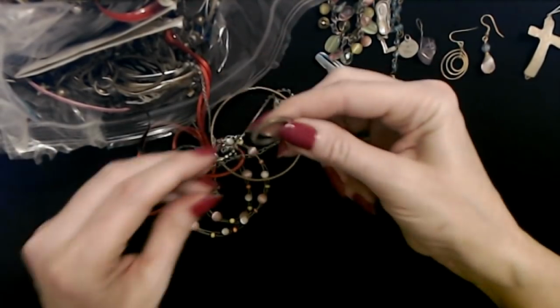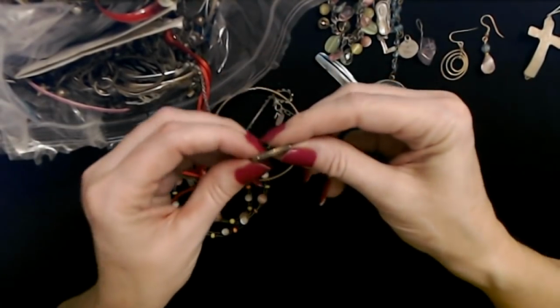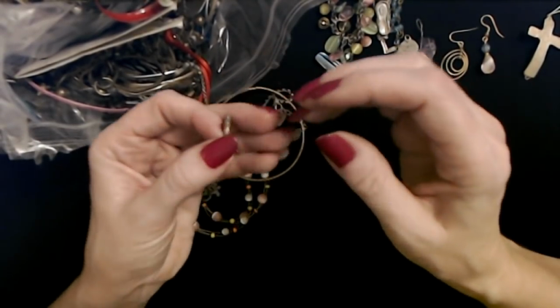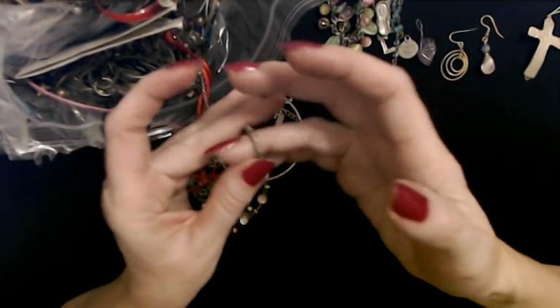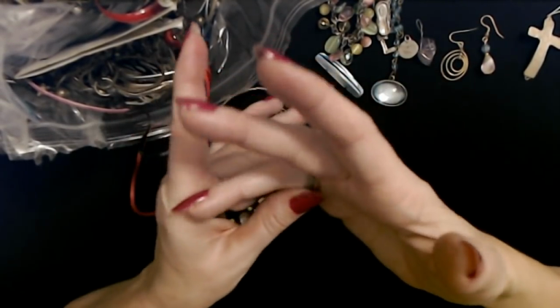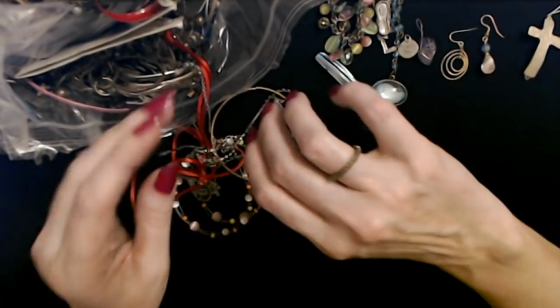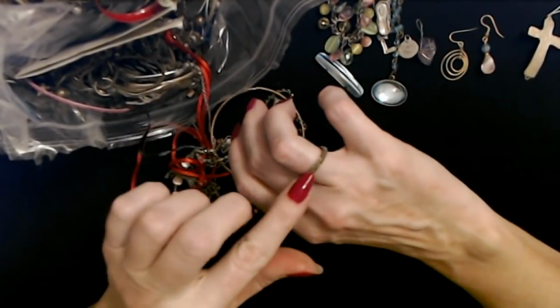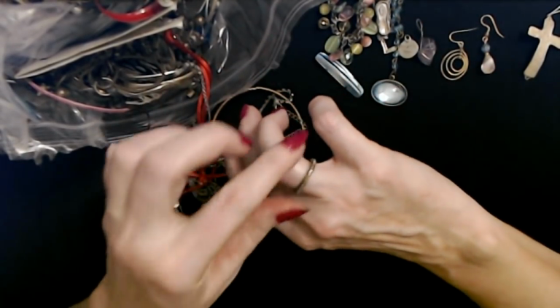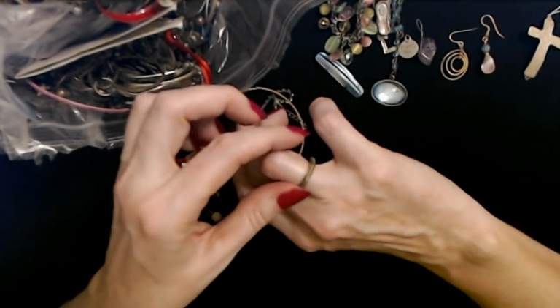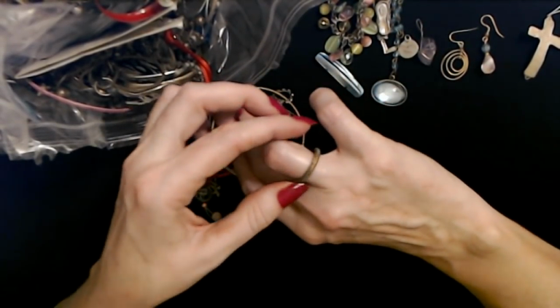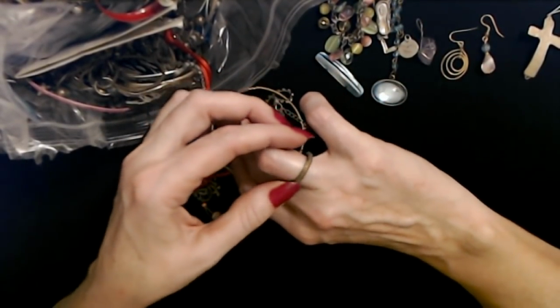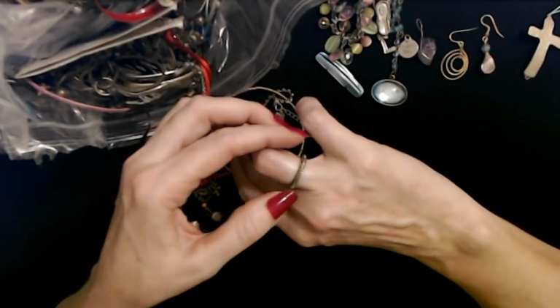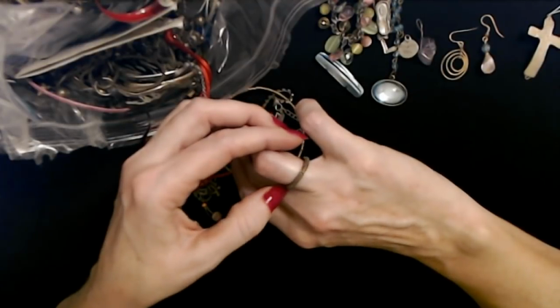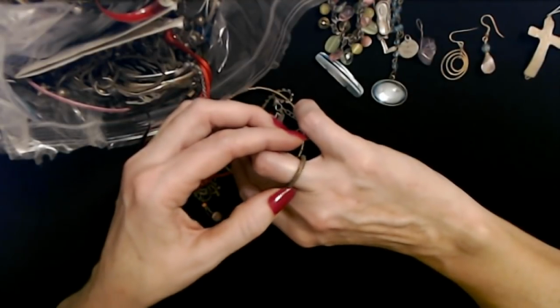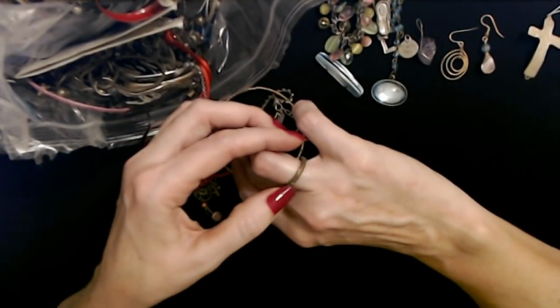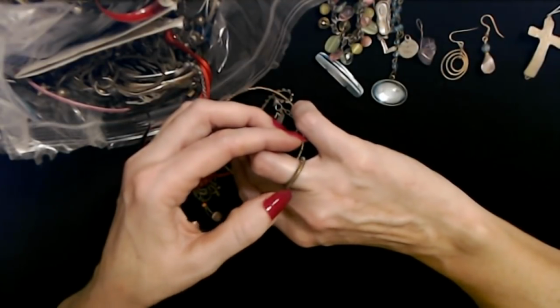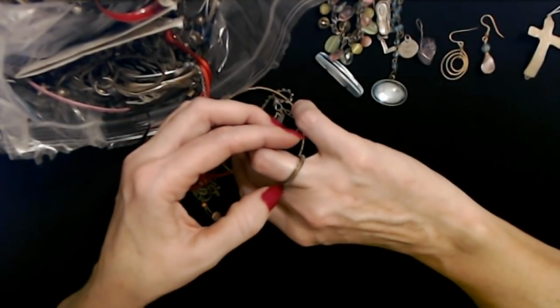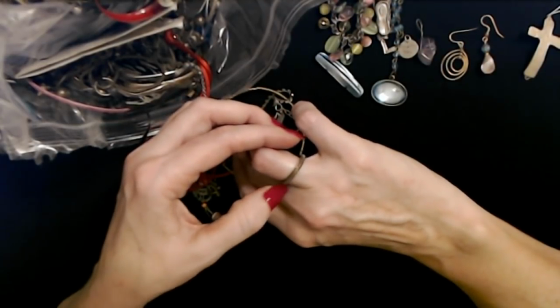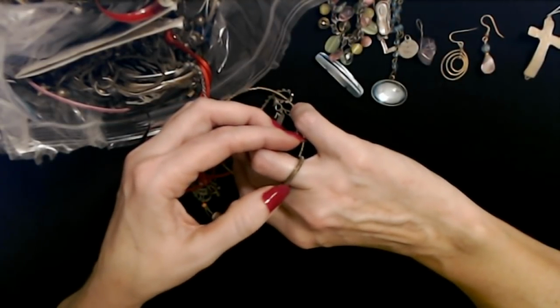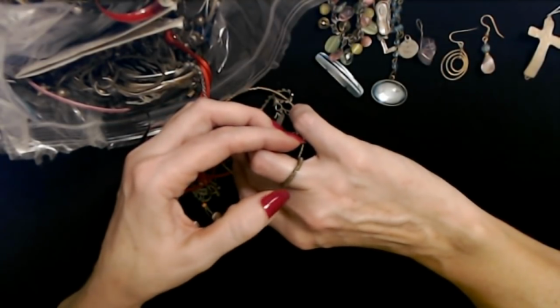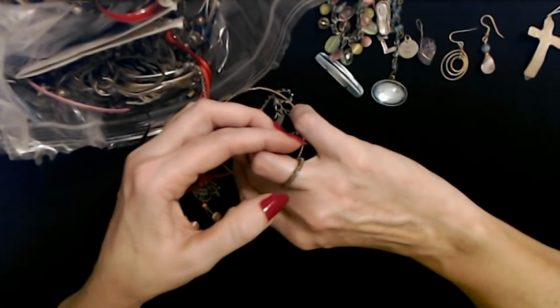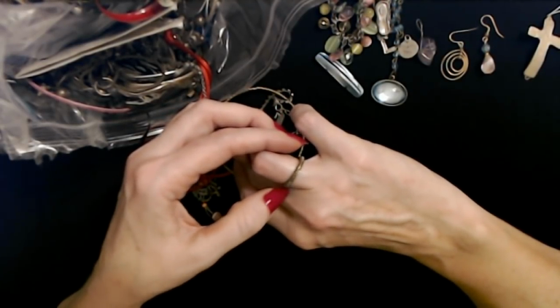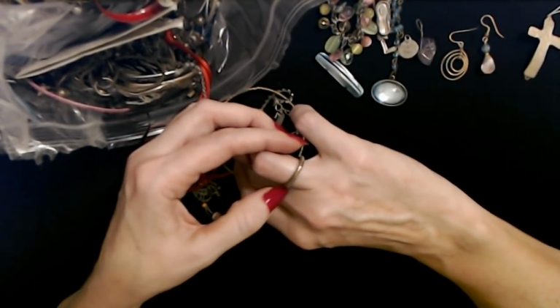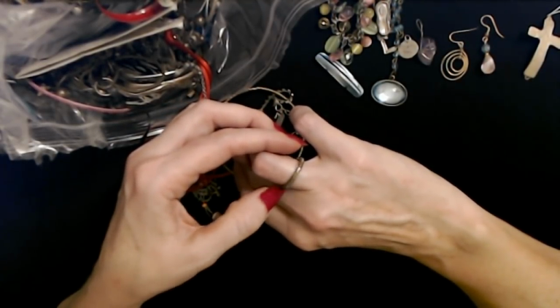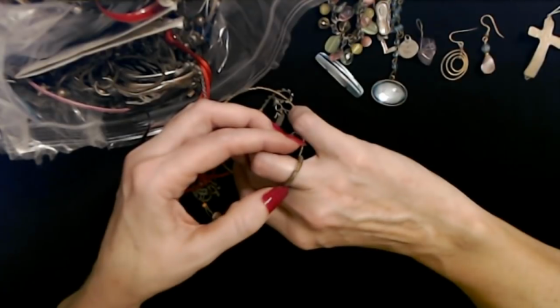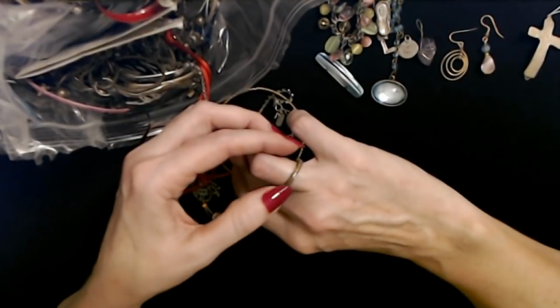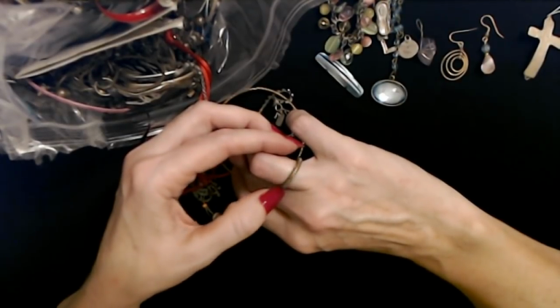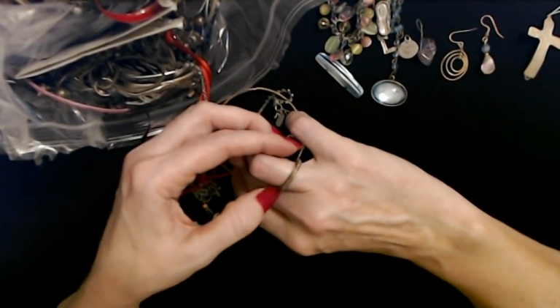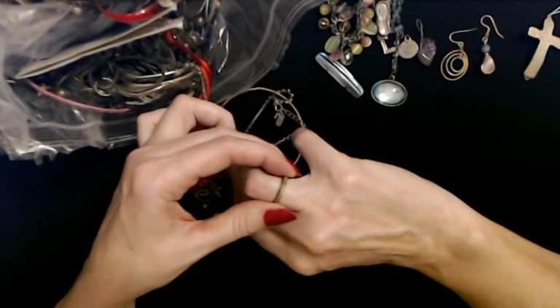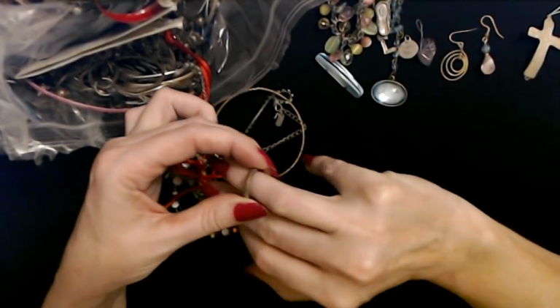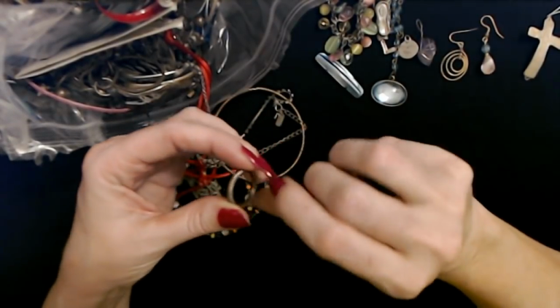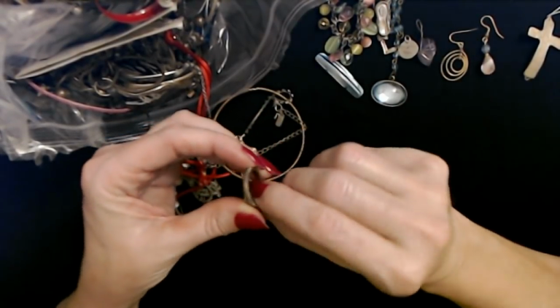Oh, here's a ring. Isn't it cute? It was kind of silver and now a lot of the silver color has been rubbed away and it just looks kind of coppery.